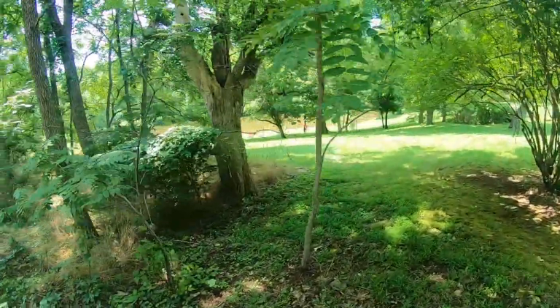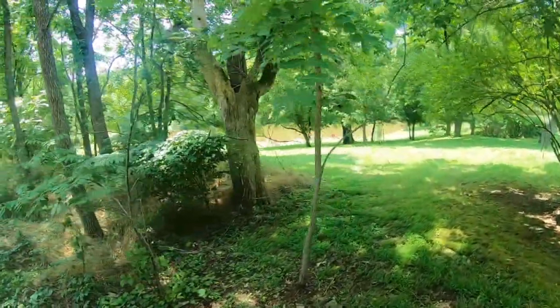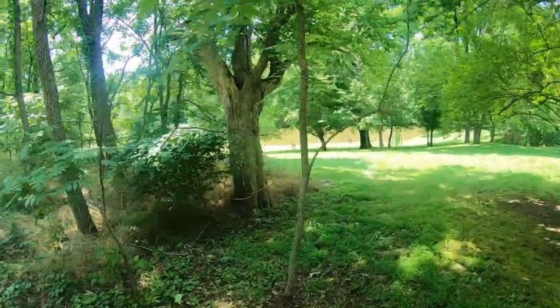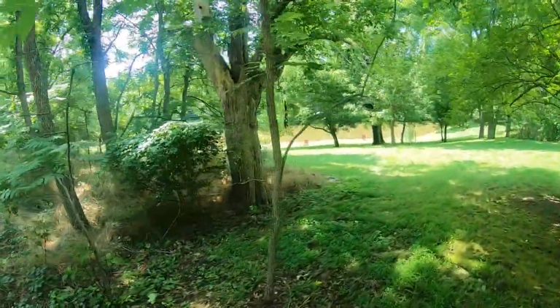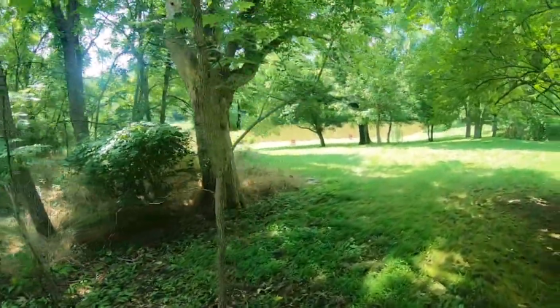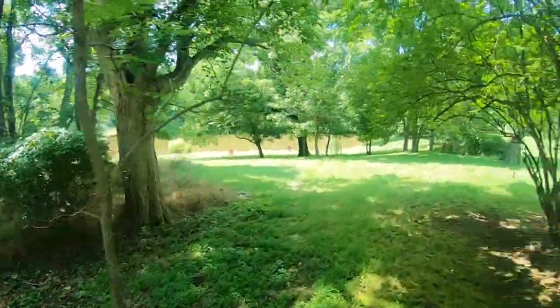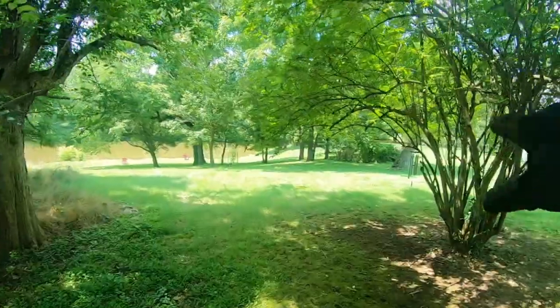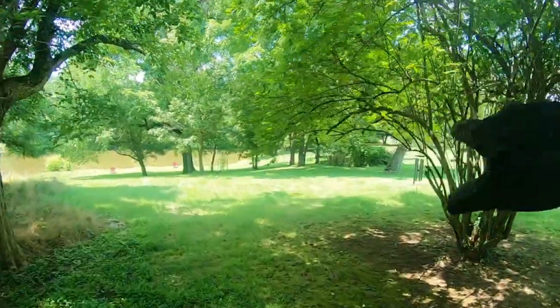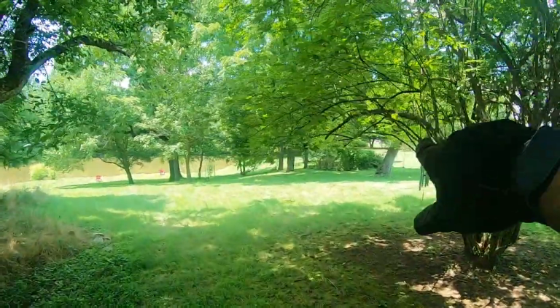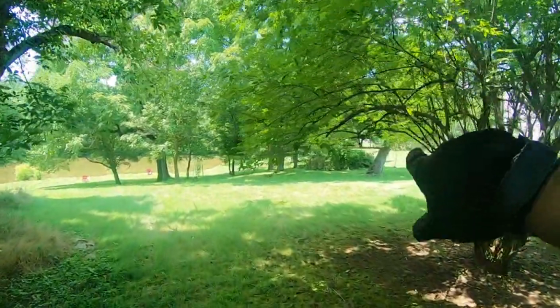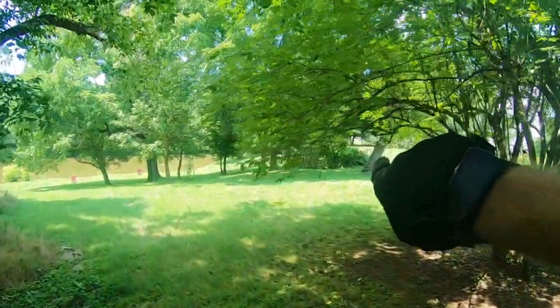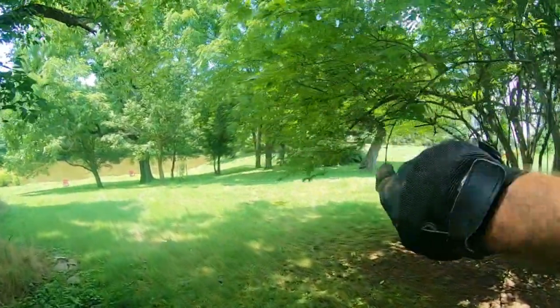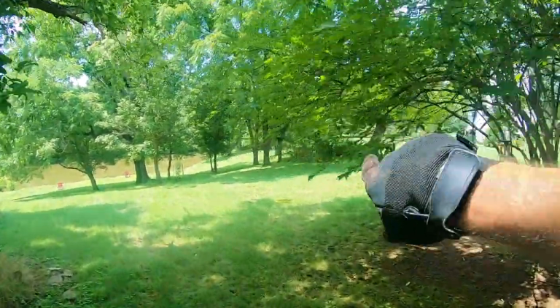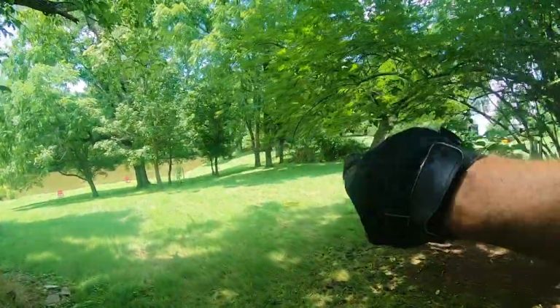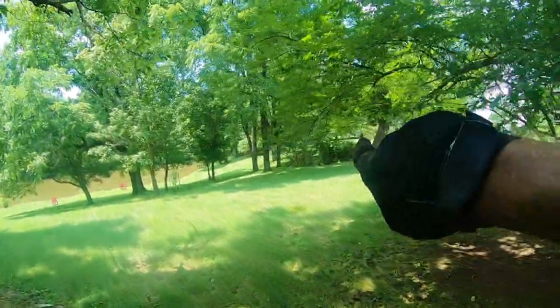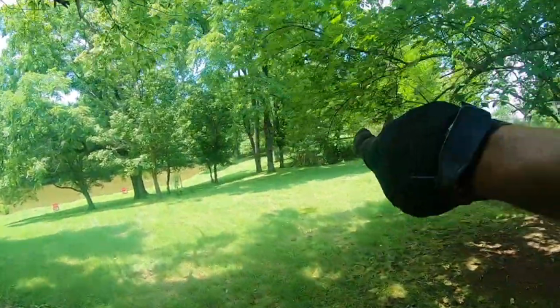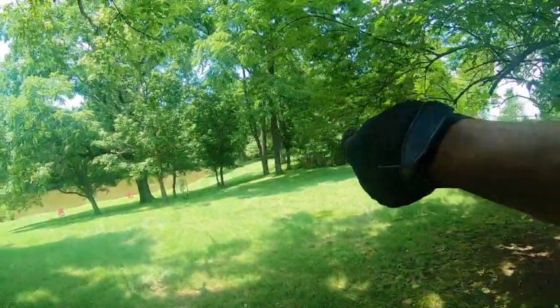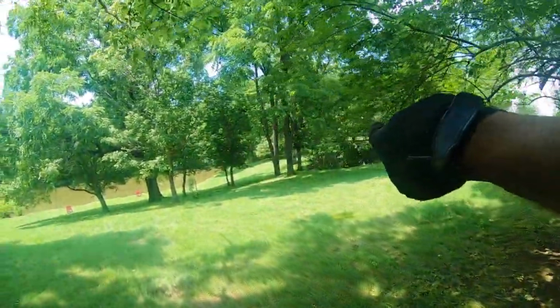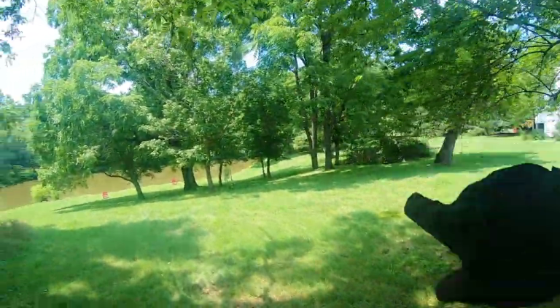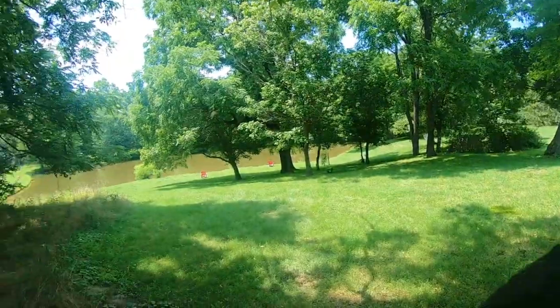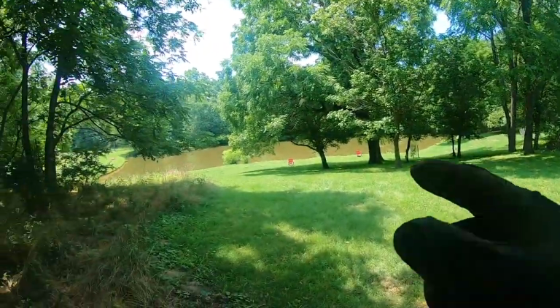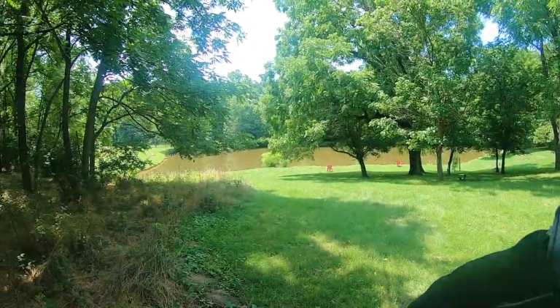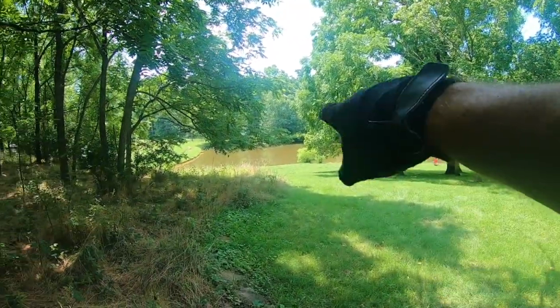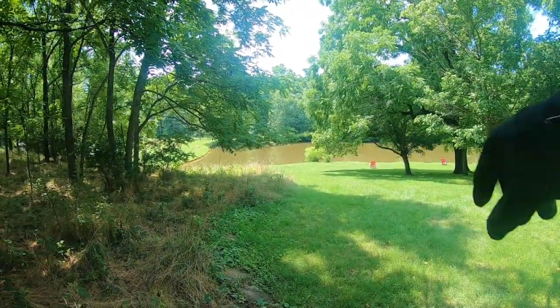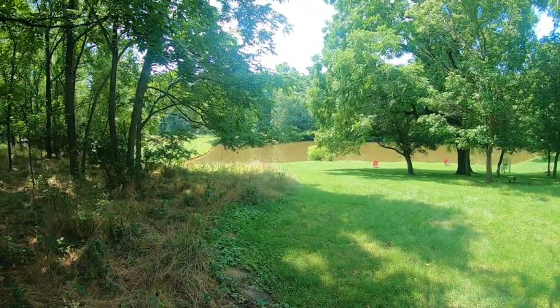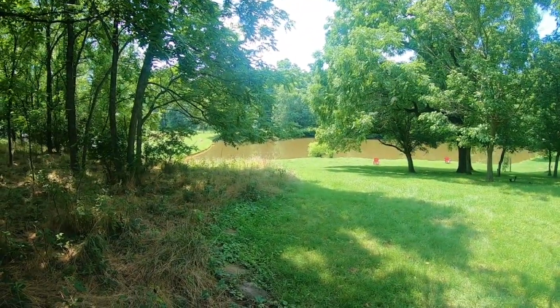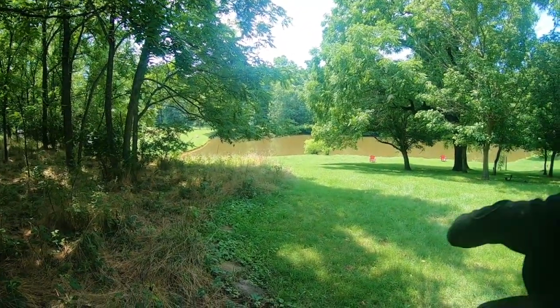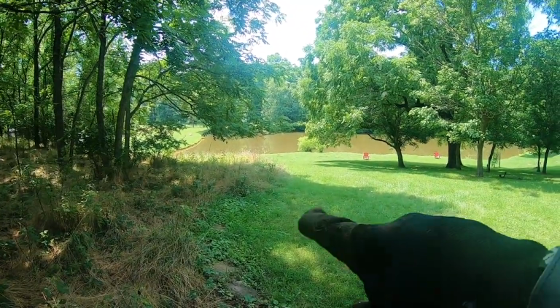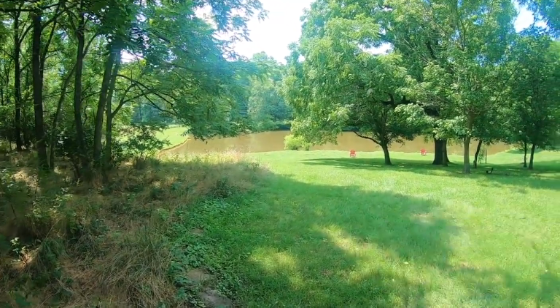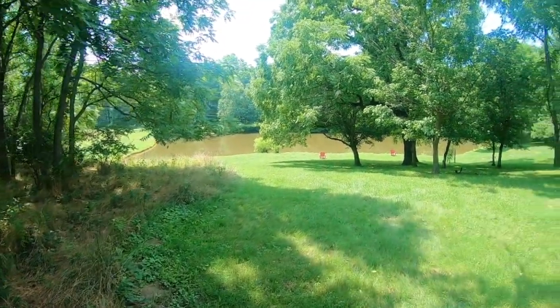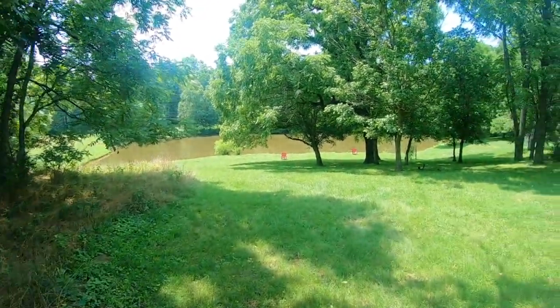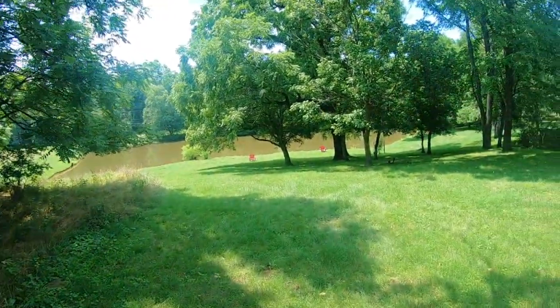My buddy Dave is over there in the corner. He's totally worked over that area with the AT Pro. I've got the Simplex with the nine and a half inch coil — I was corrected on that today — and I'm going really, really slow. We'll see what I find soon.